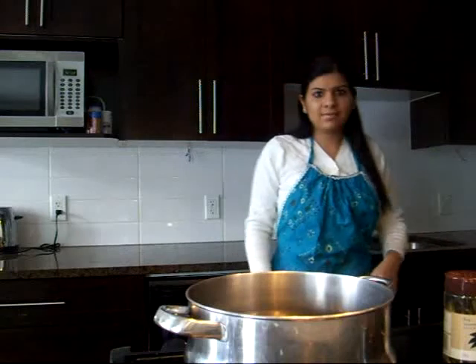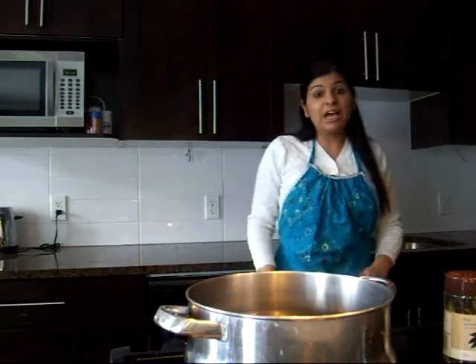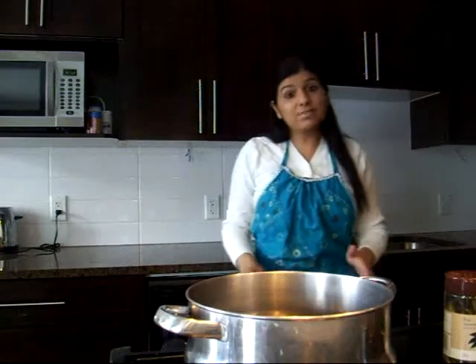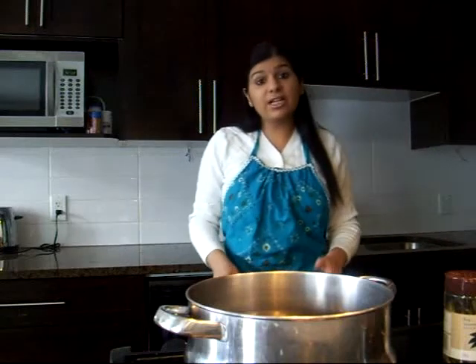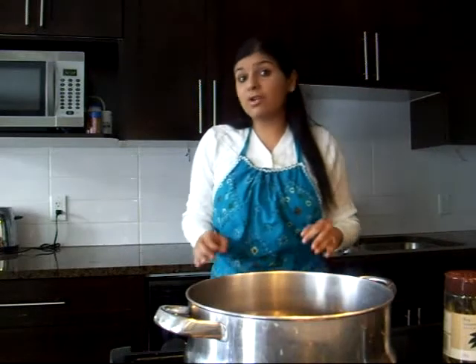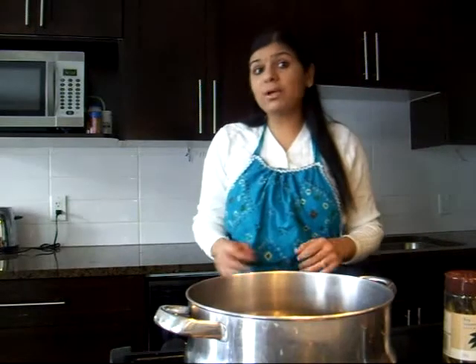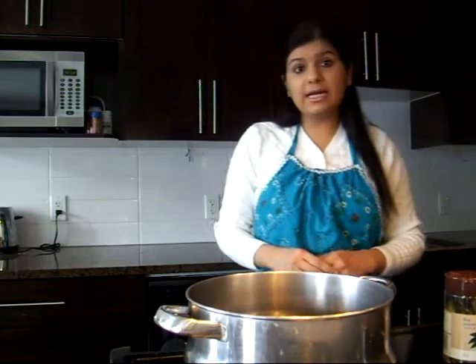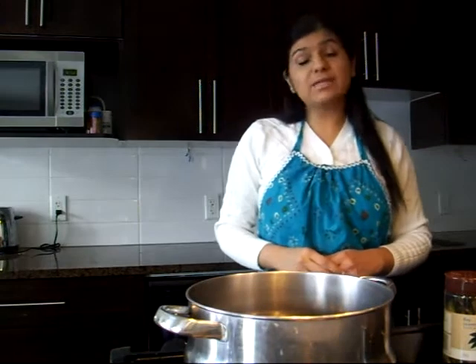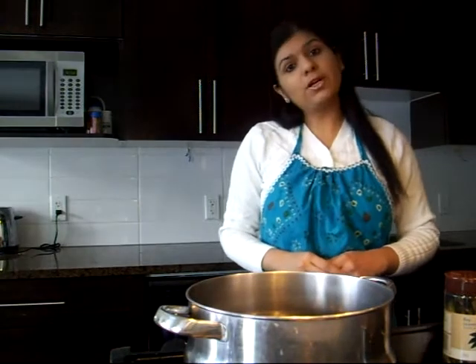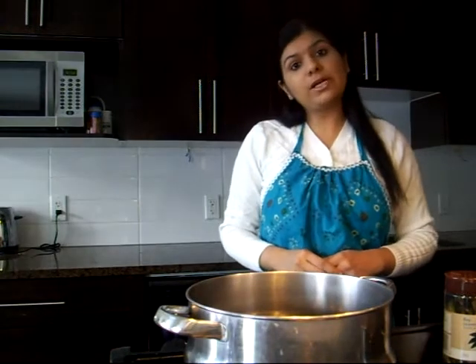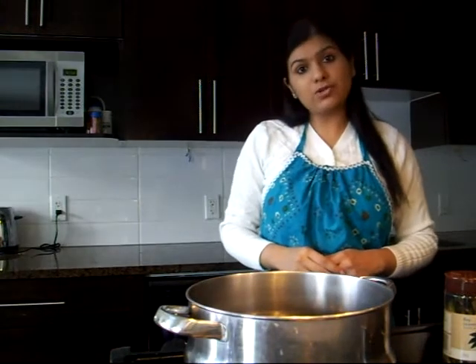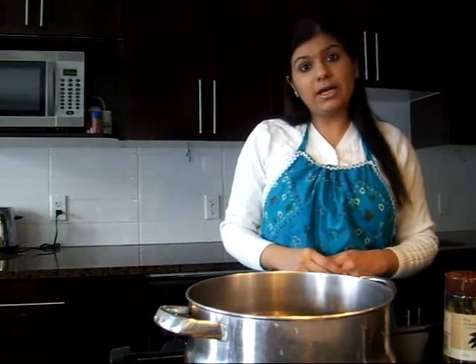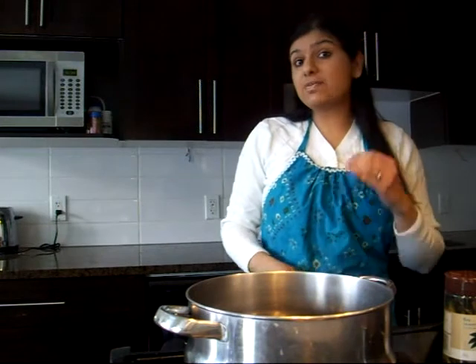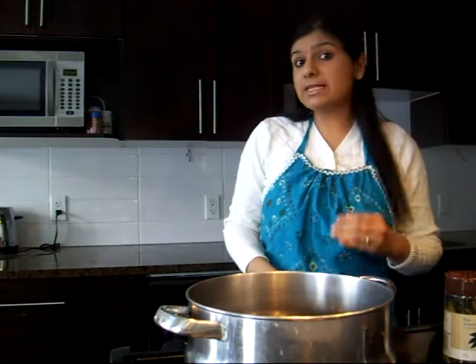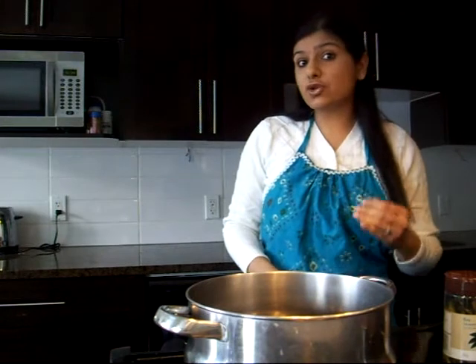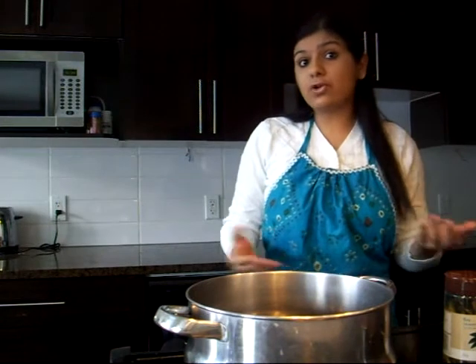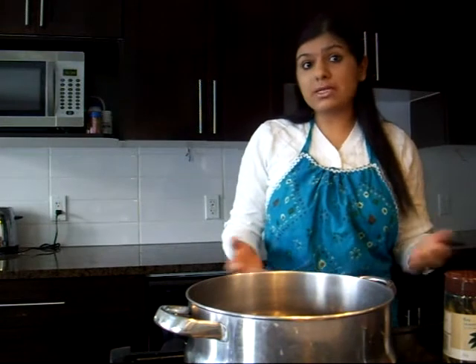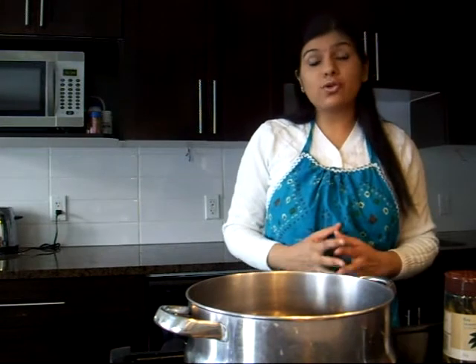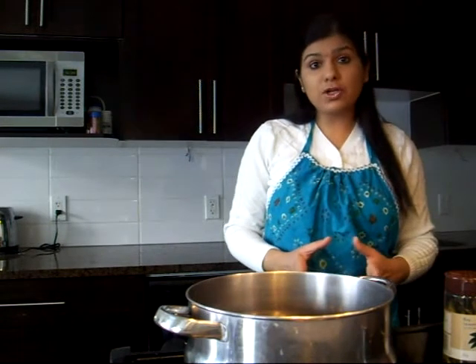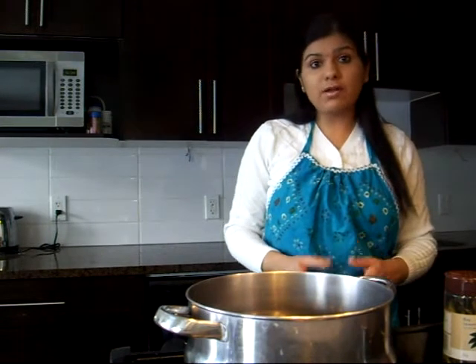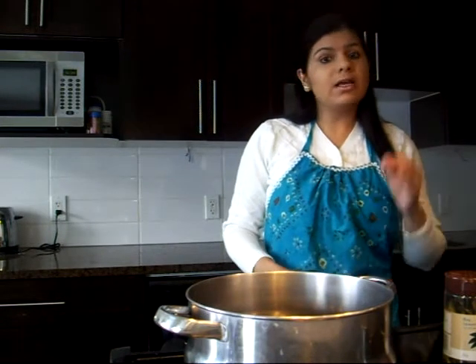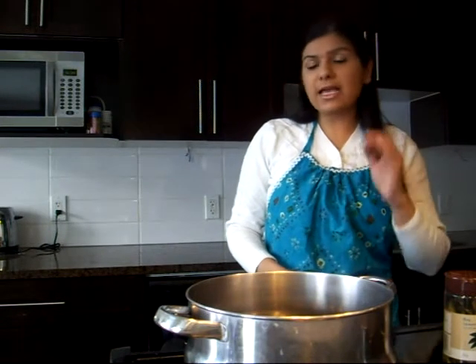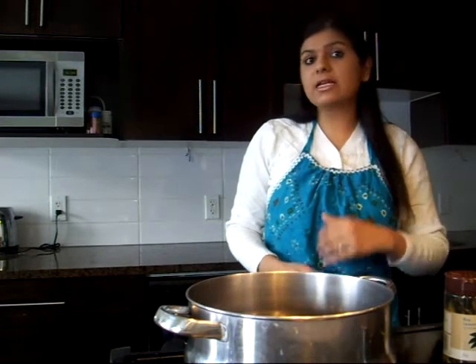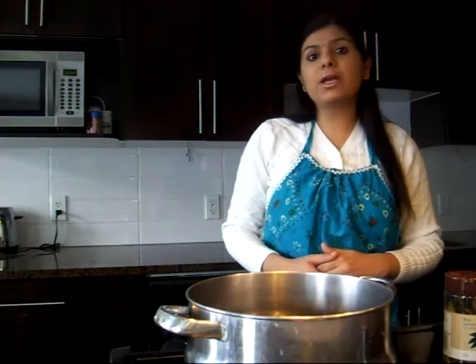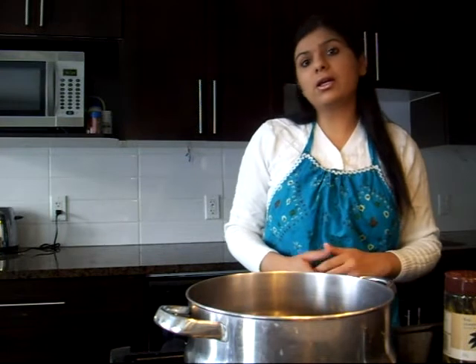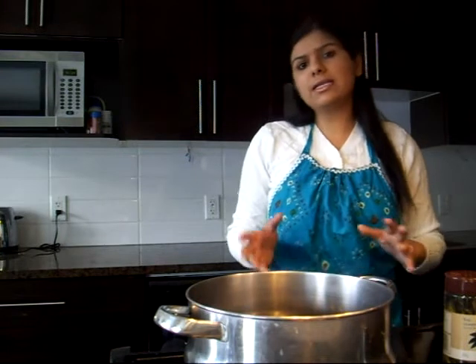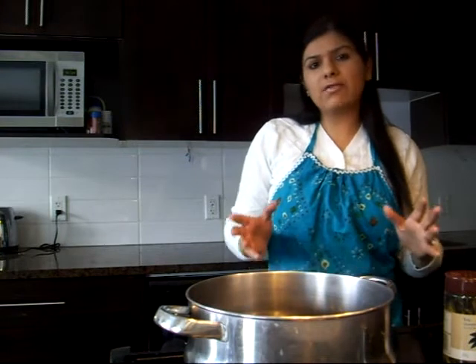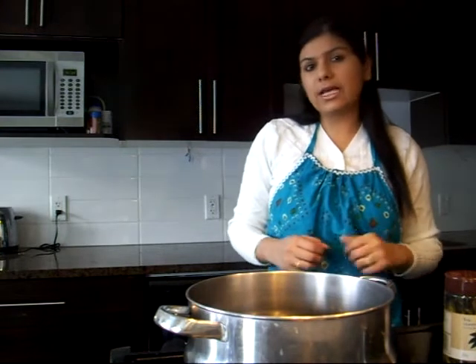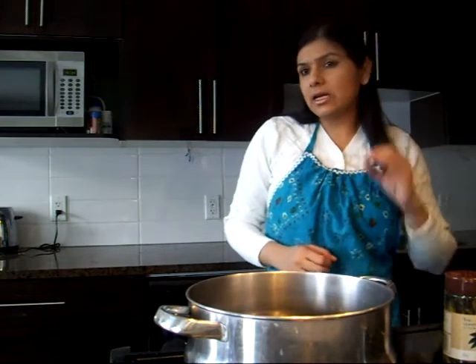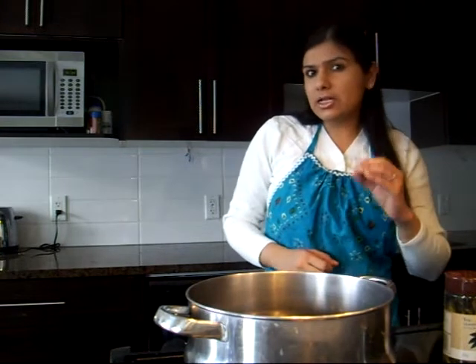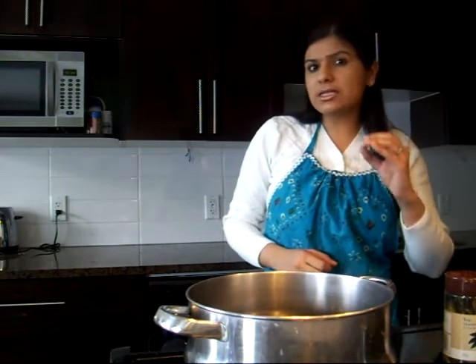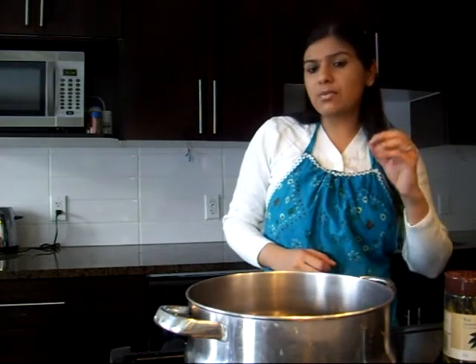Red bean curry is popularly known as Rajma and it is best enjoyed with rice. Rajma Chawal is an excellent dish to make on a lazy Sunday for that delicious Sunday brunch.